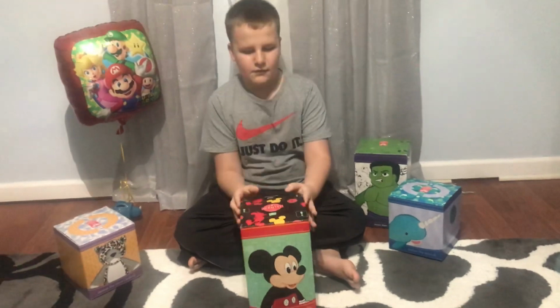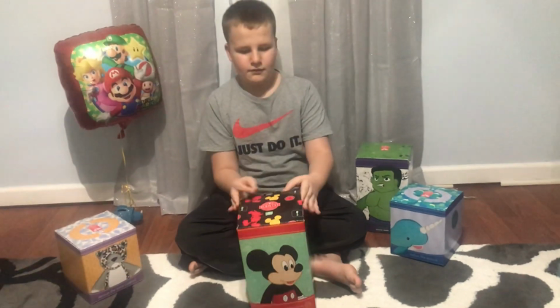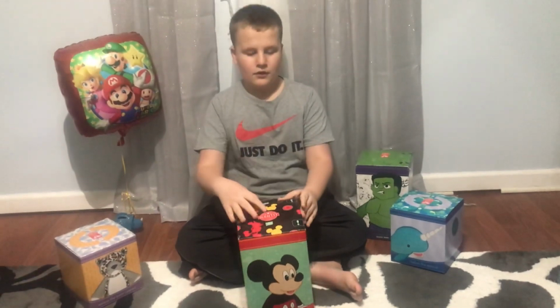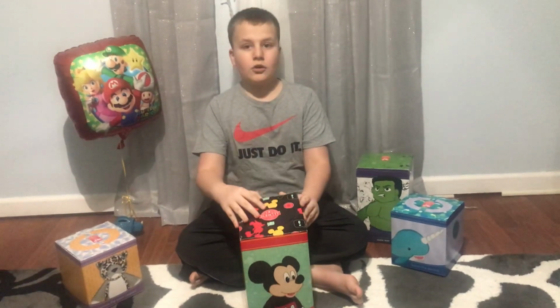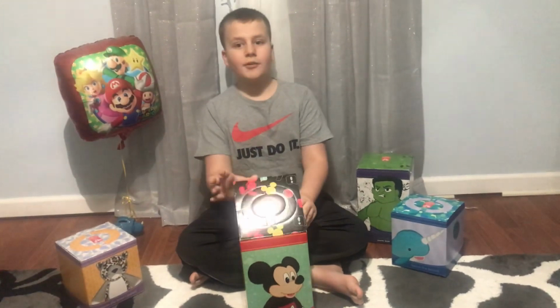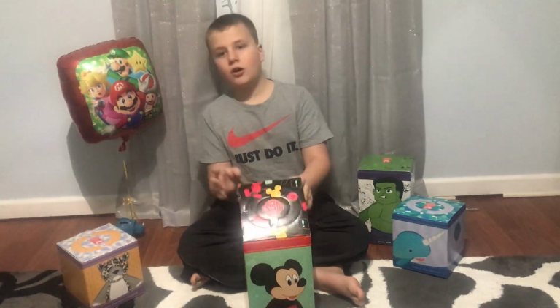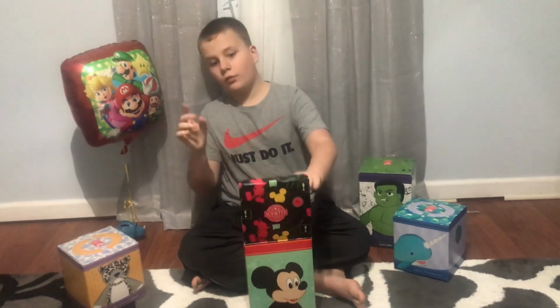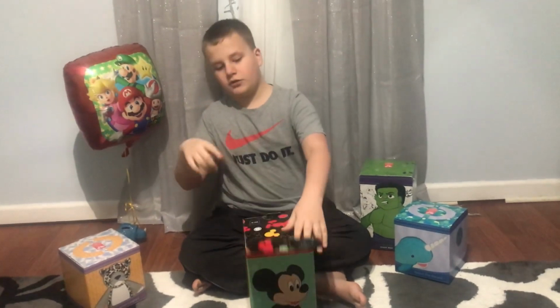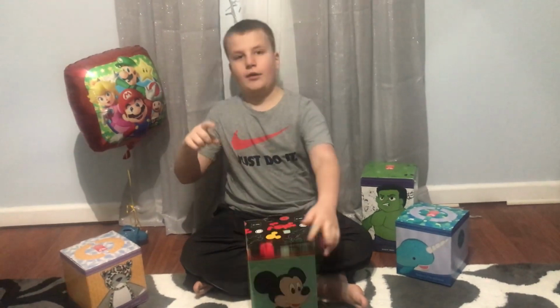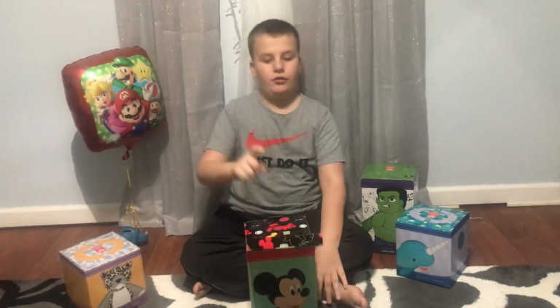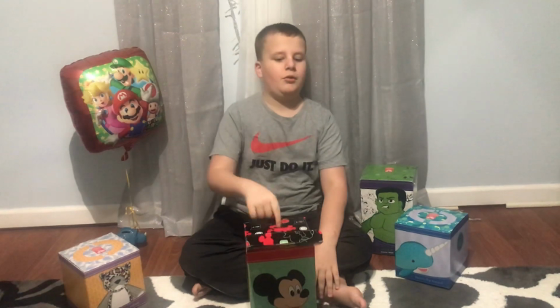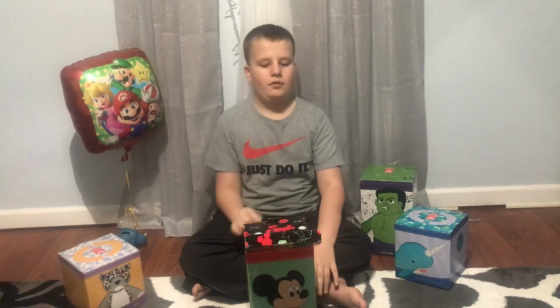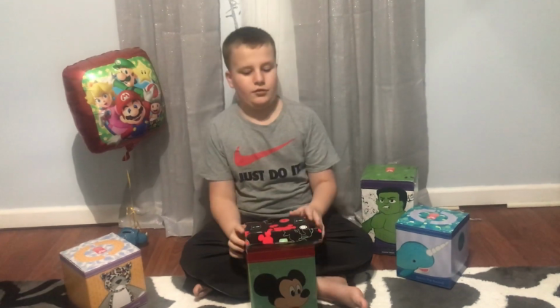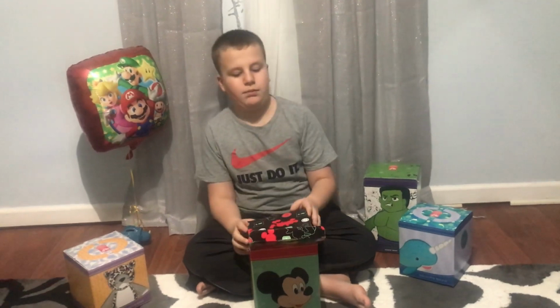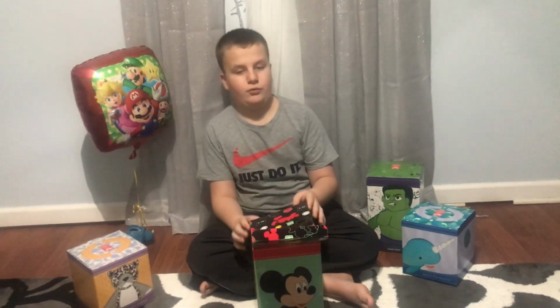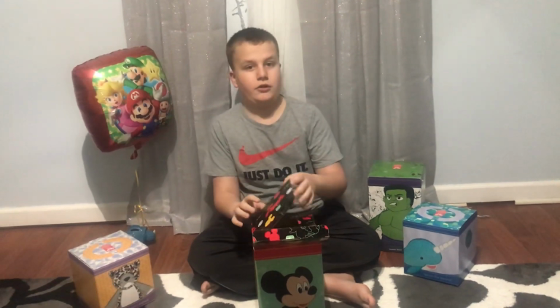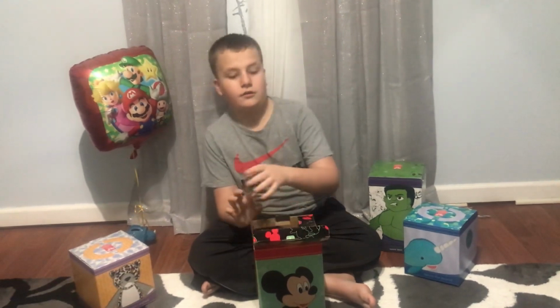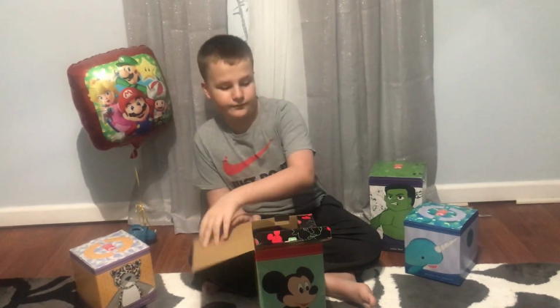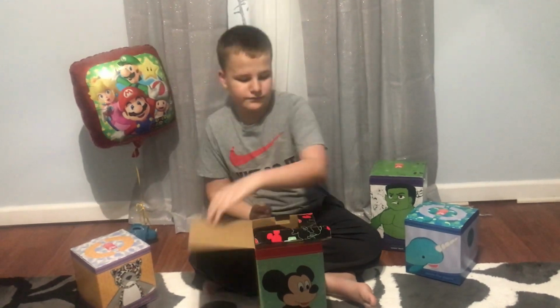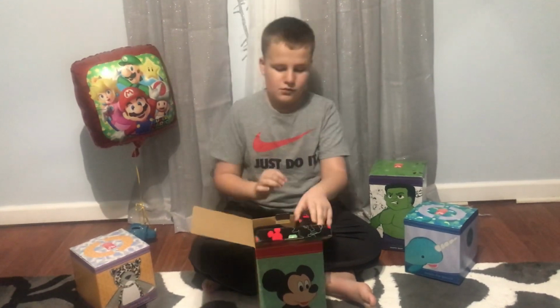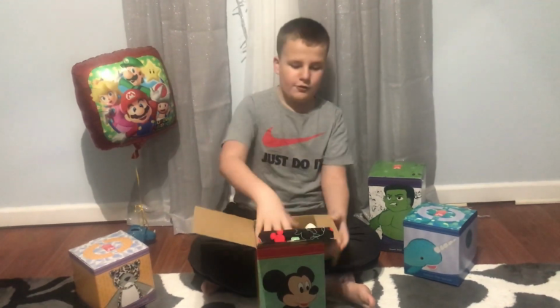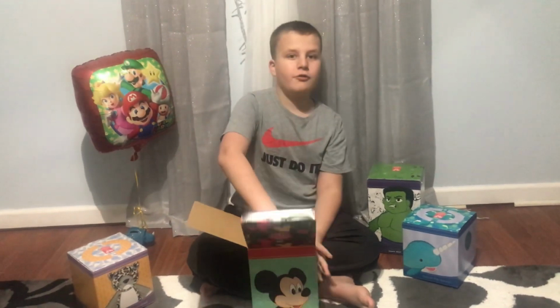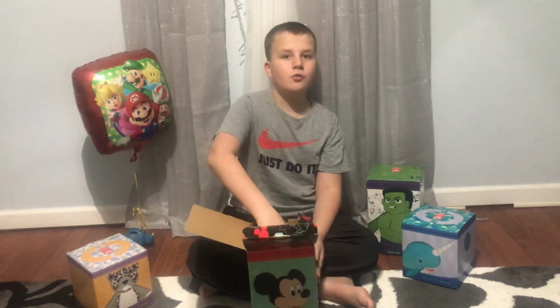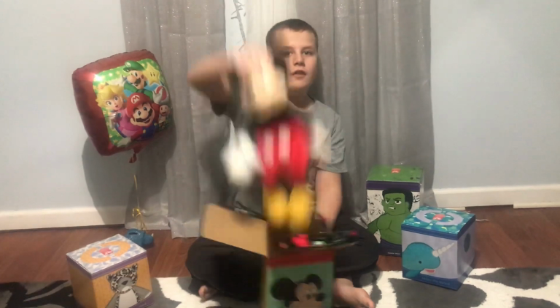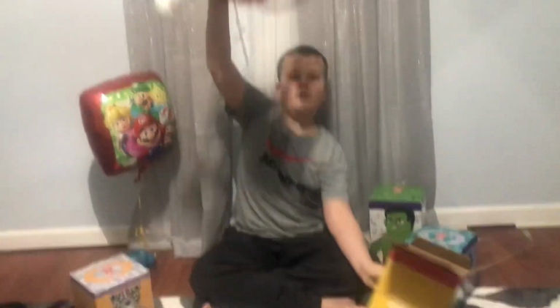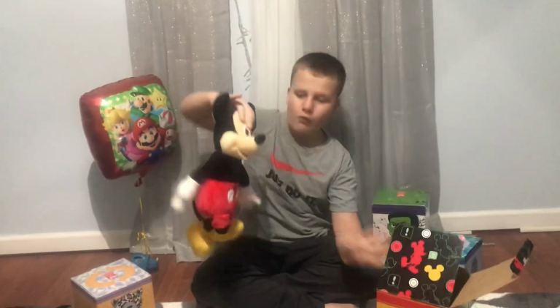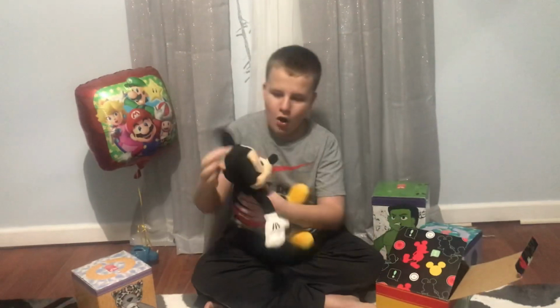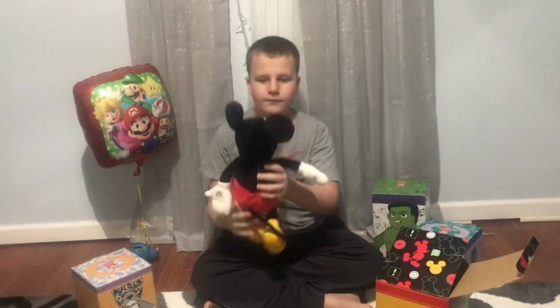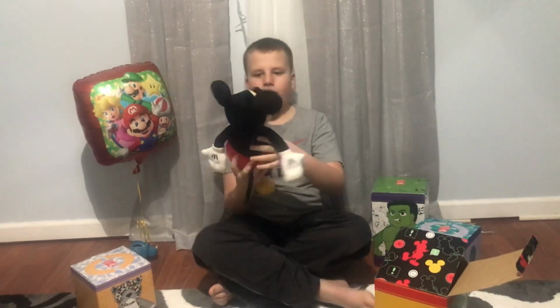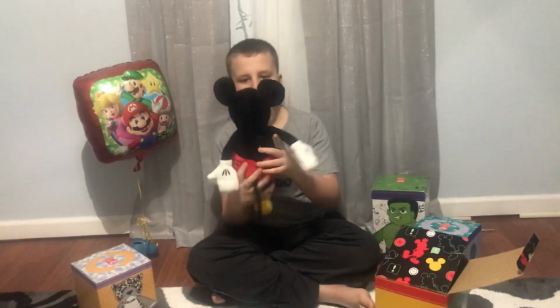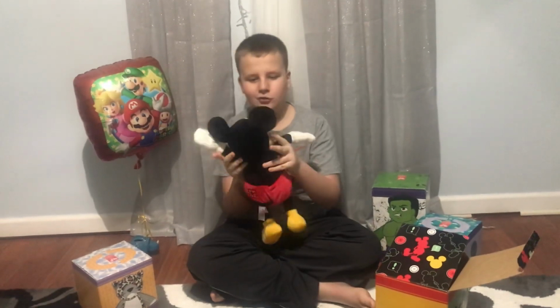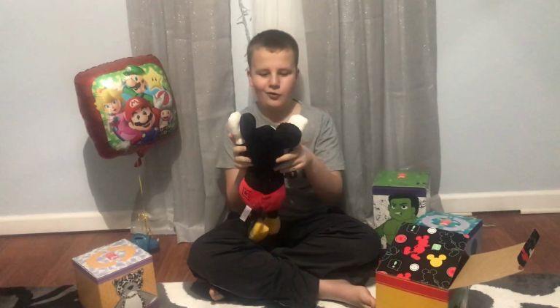Comment down below what you think this buddy will look like. Reveal in three, two, one. I love this!